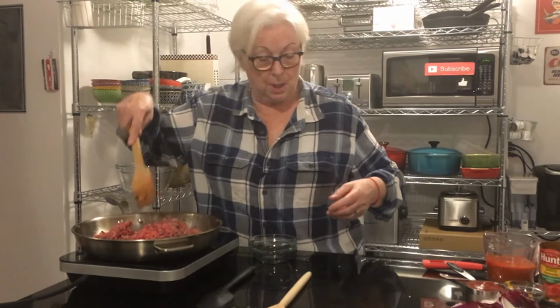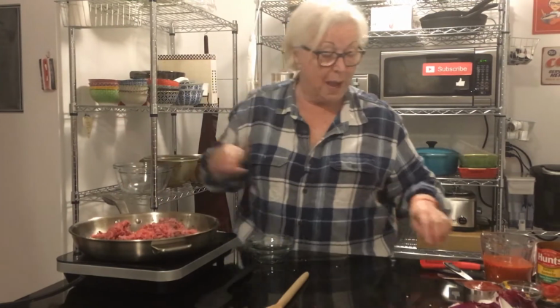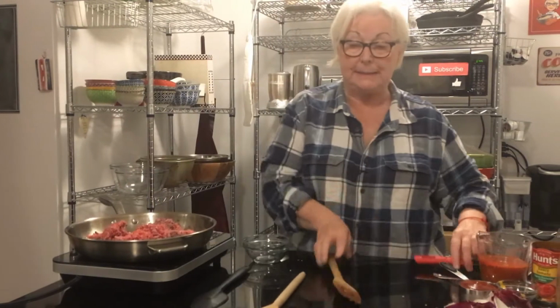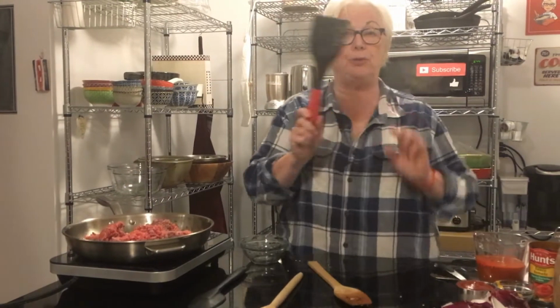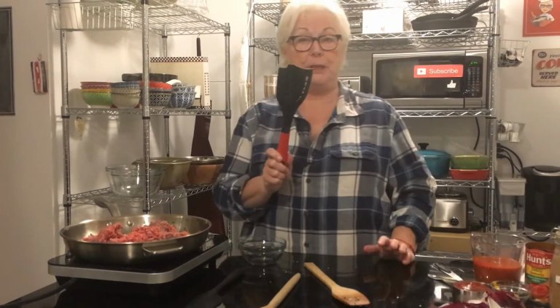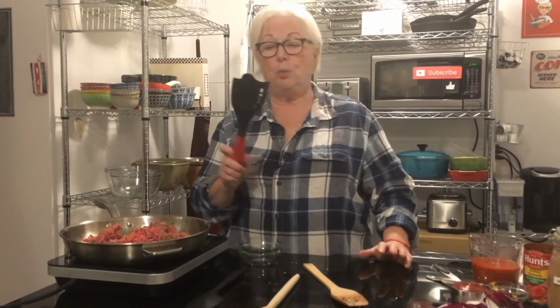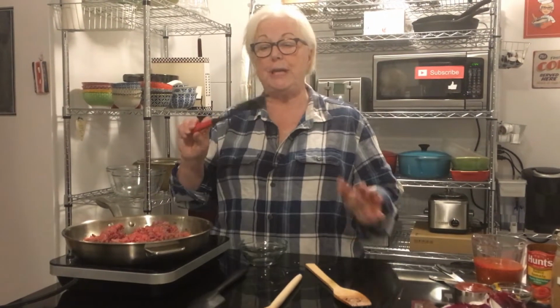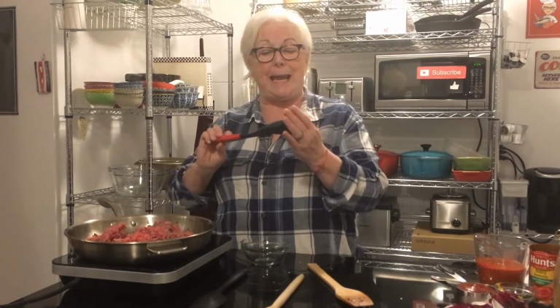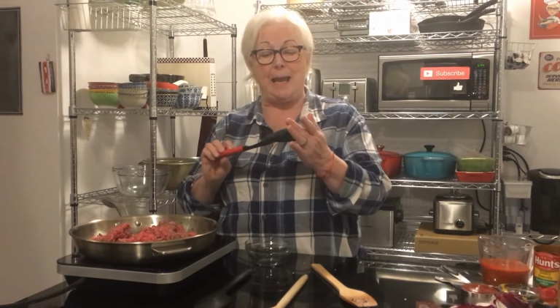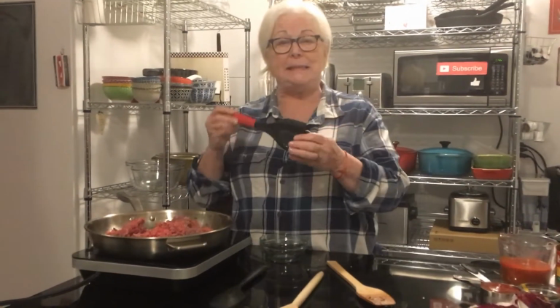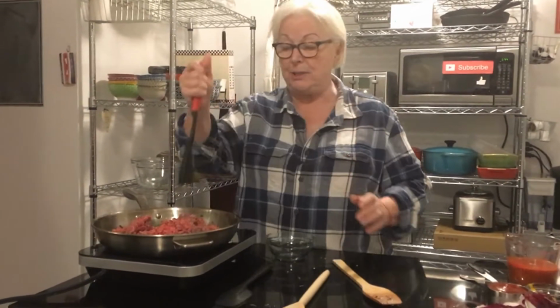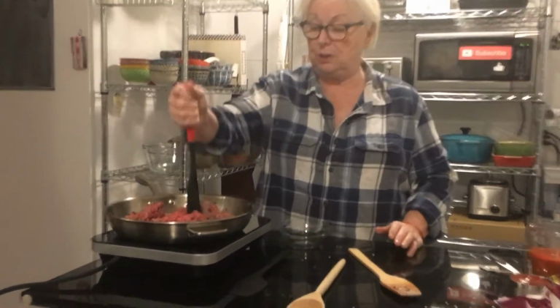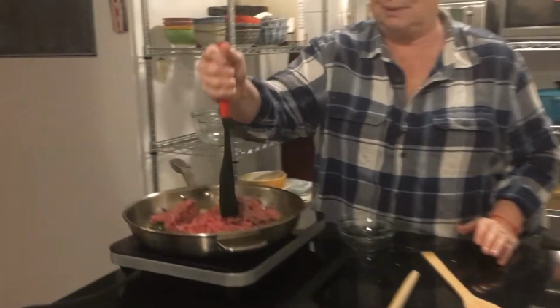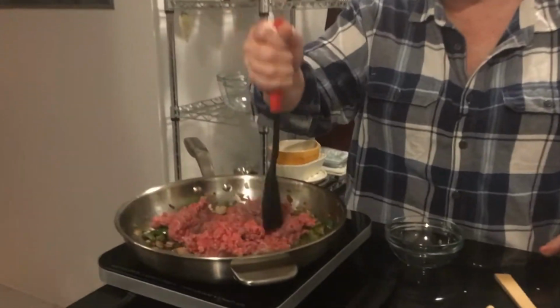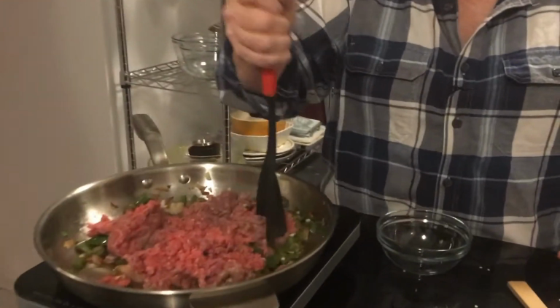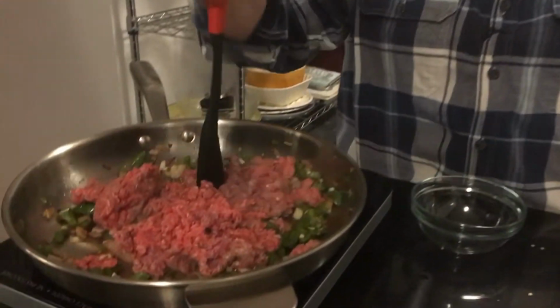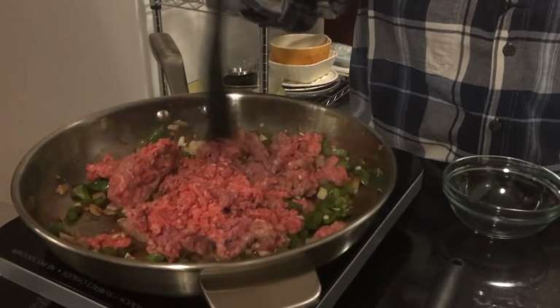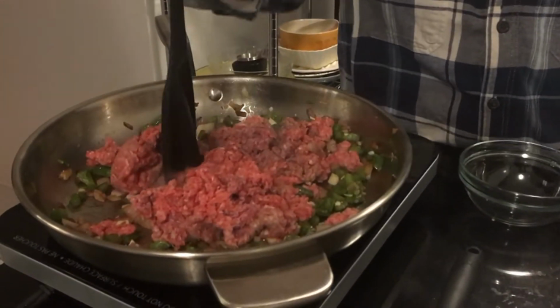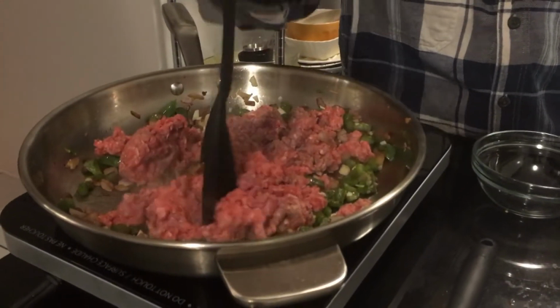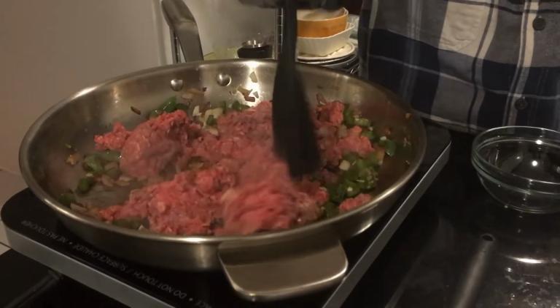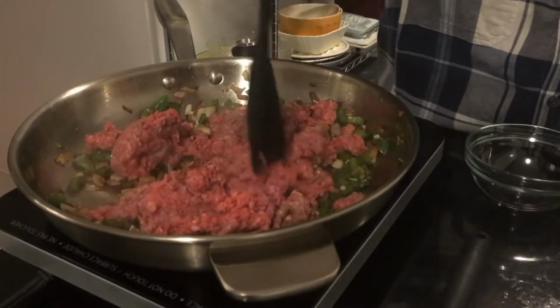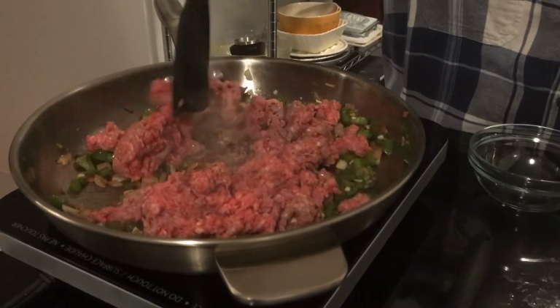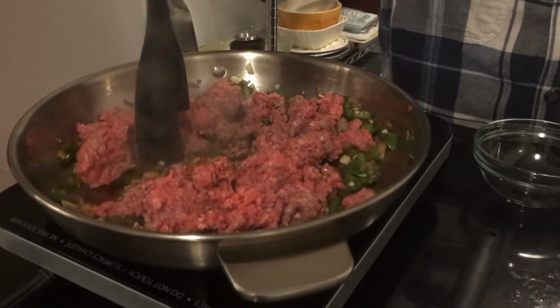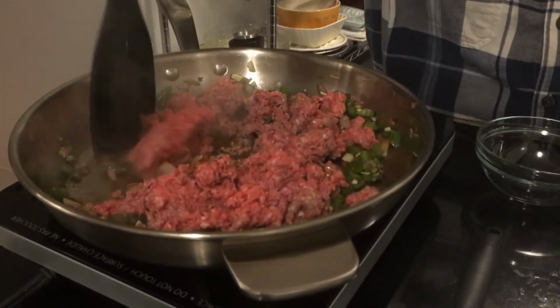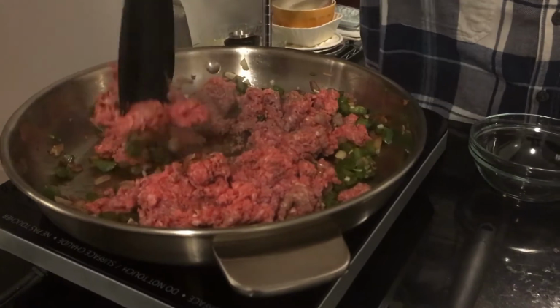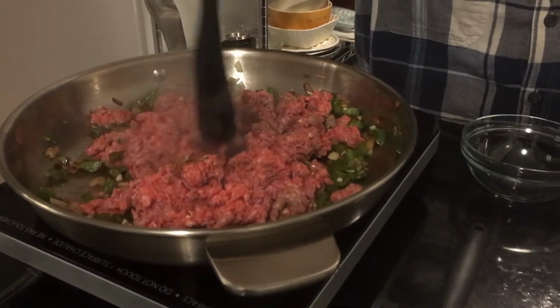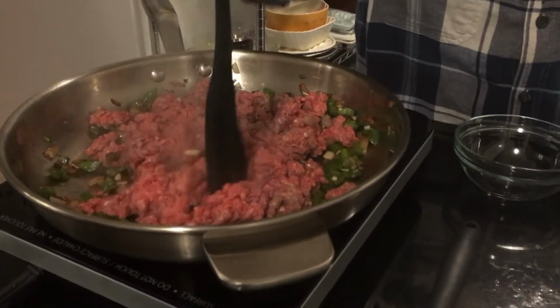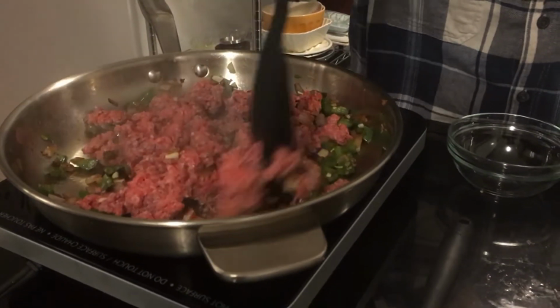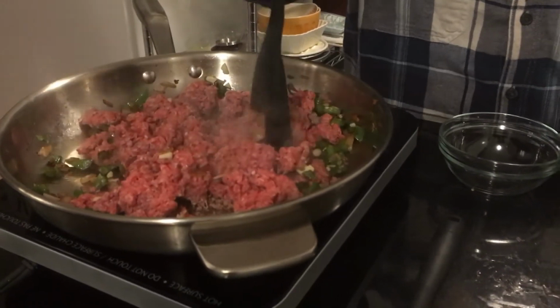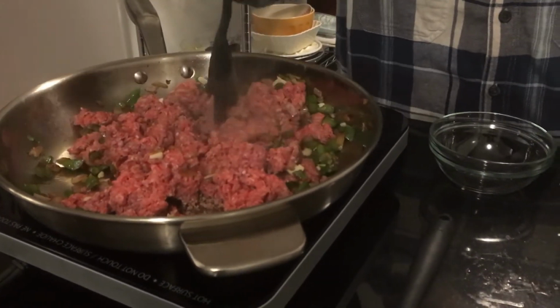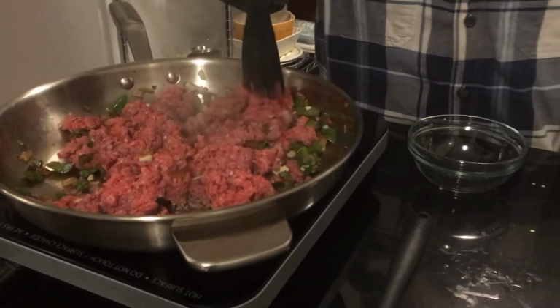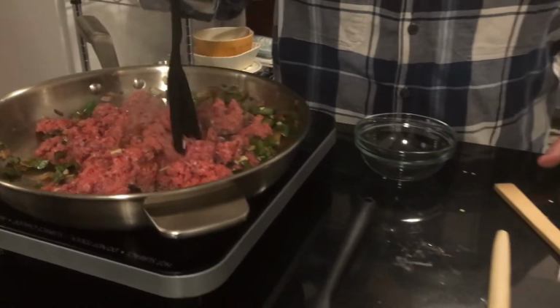I've got this little contraption which is a minced meat chopper. It just helps to break it into smaller pieces so it mixes up really well.